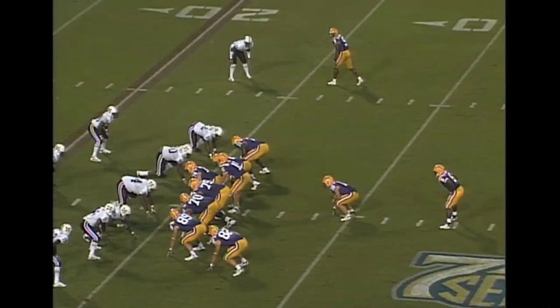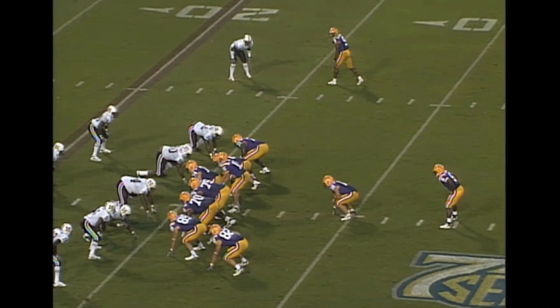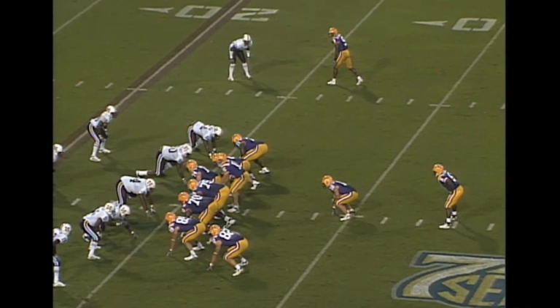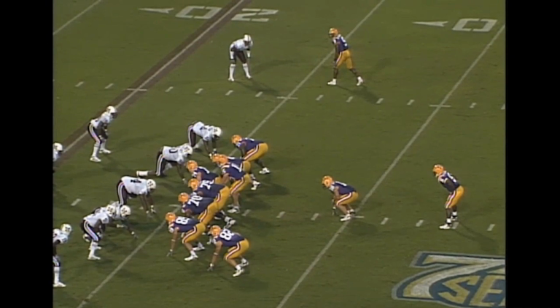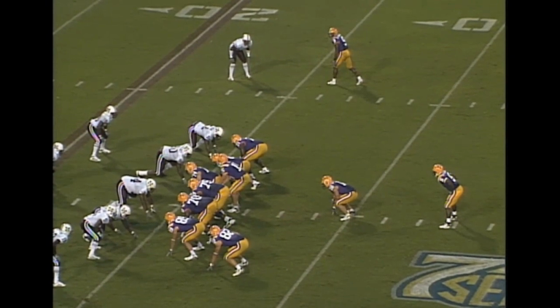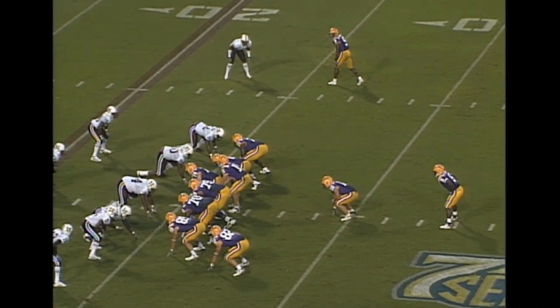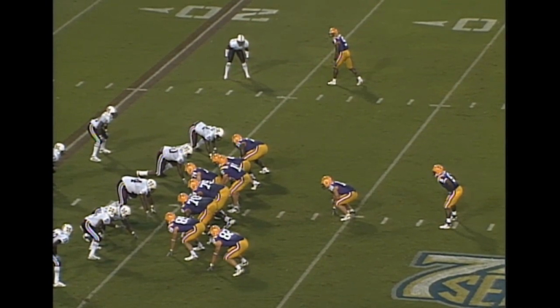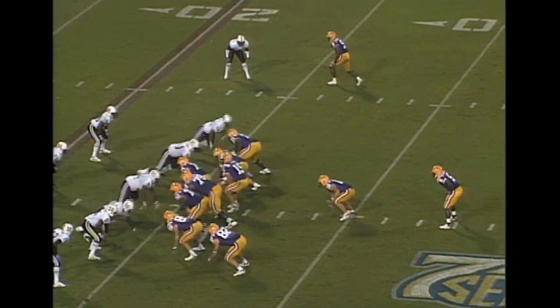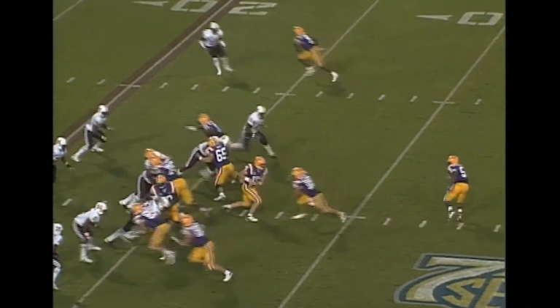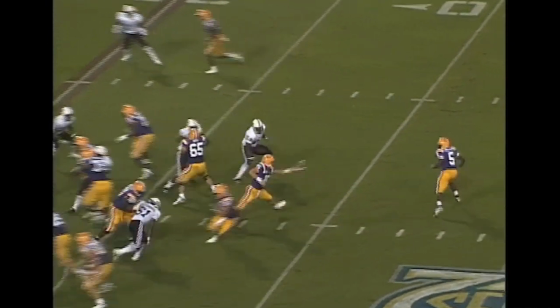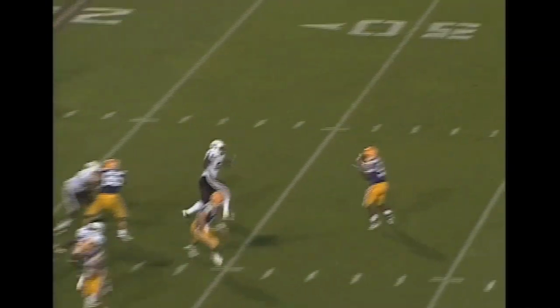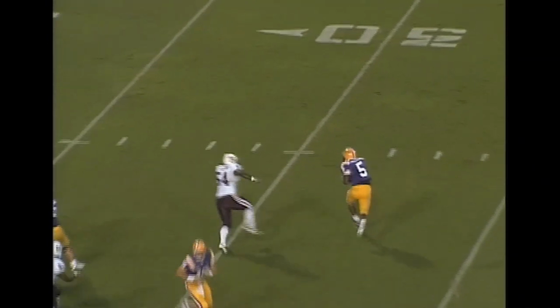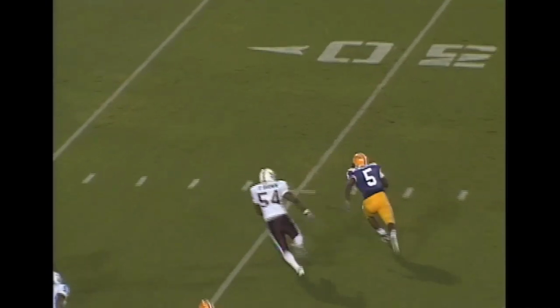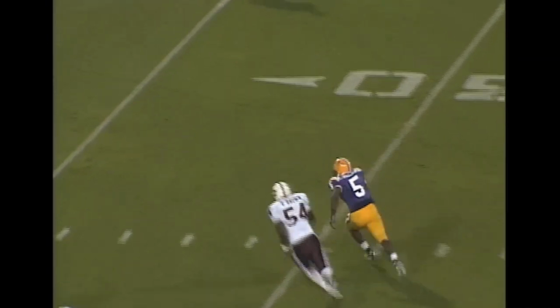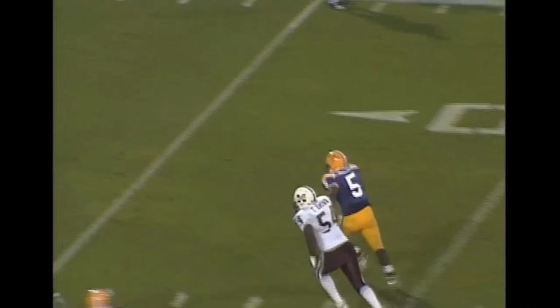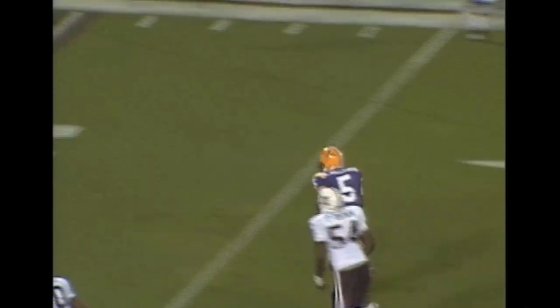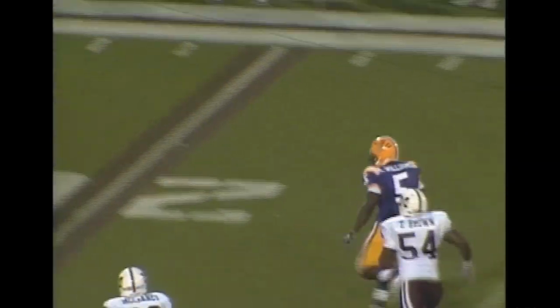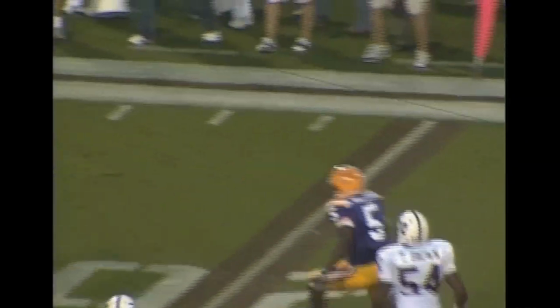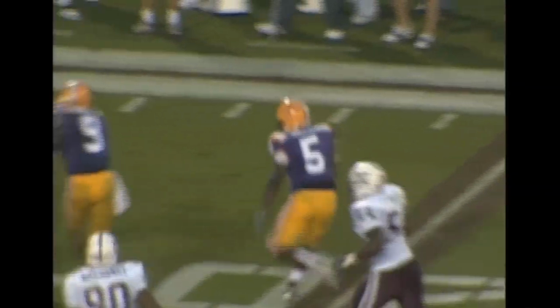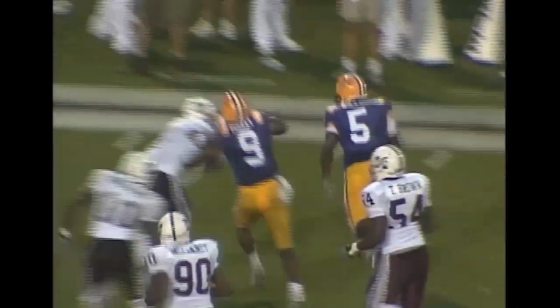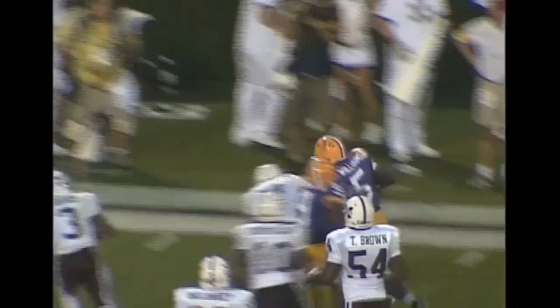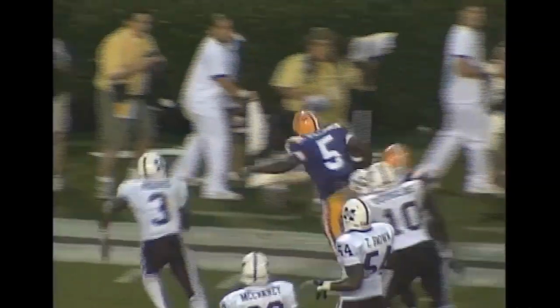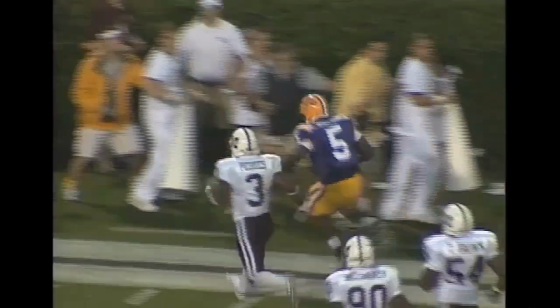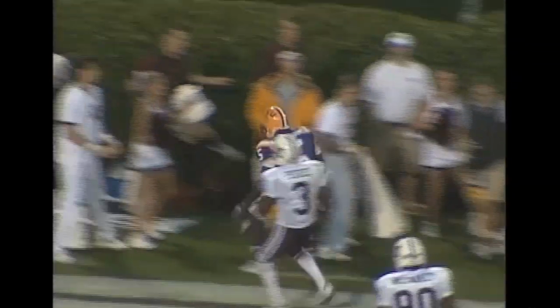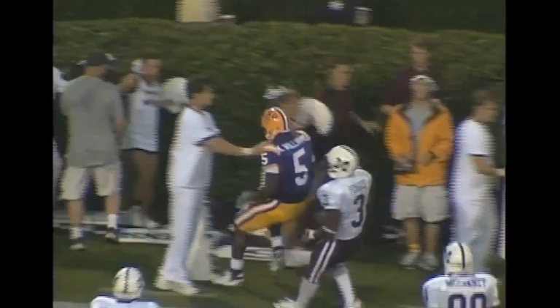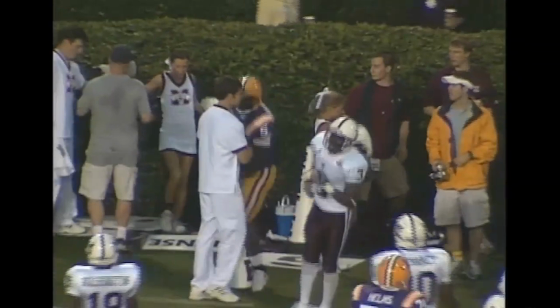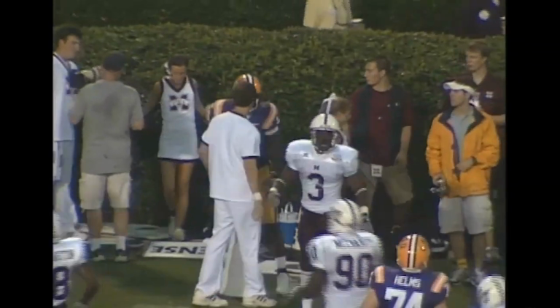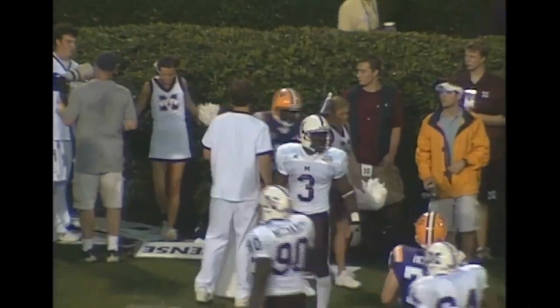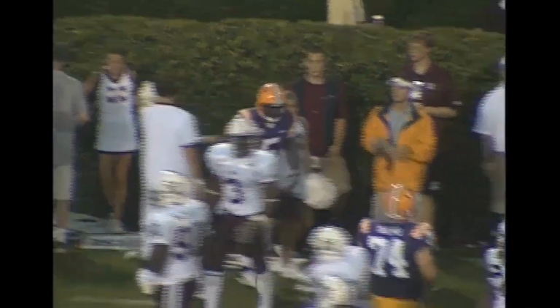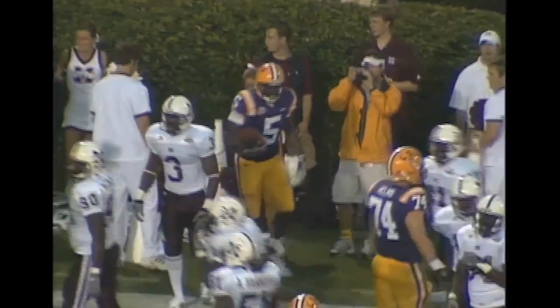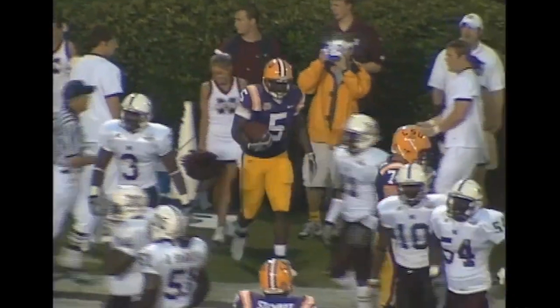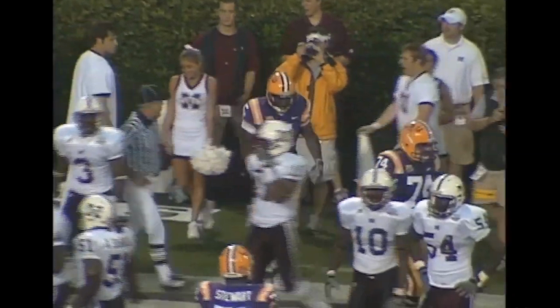Second and five. Receivers on both sides, inside formation. Flynn under center. Tosses the ball out to Keelan Williams. He's at the 25, the 20, the 15. He's out of bounds down the far sideline at the 12-yard line.